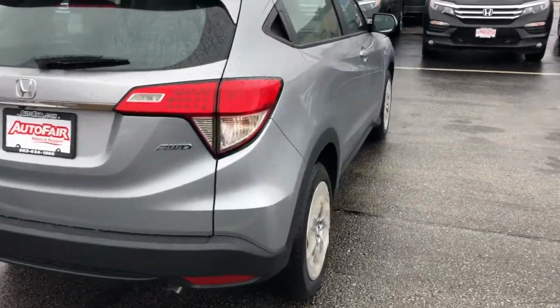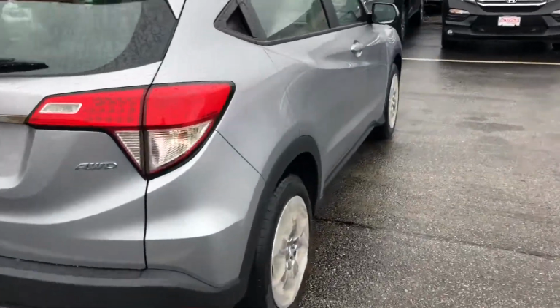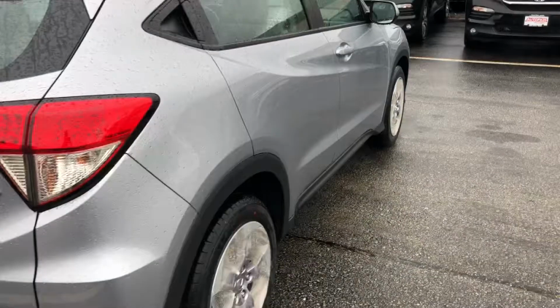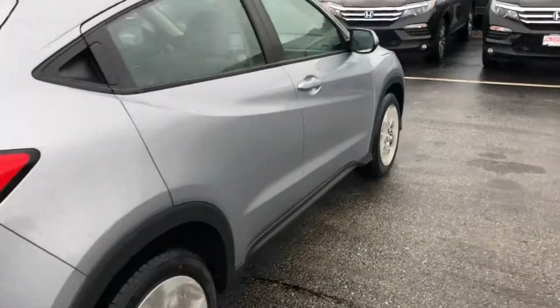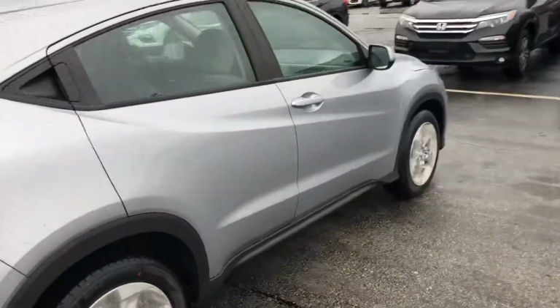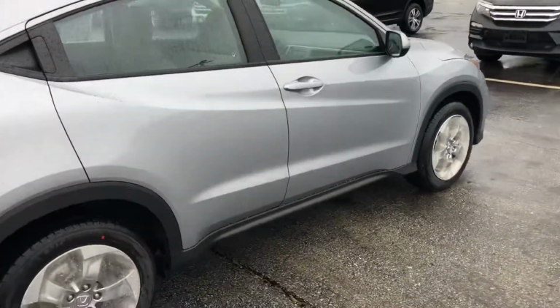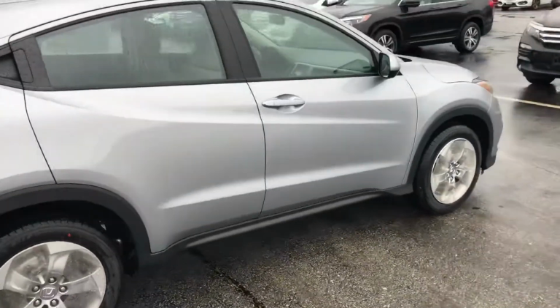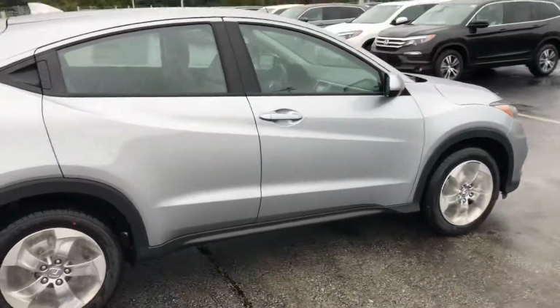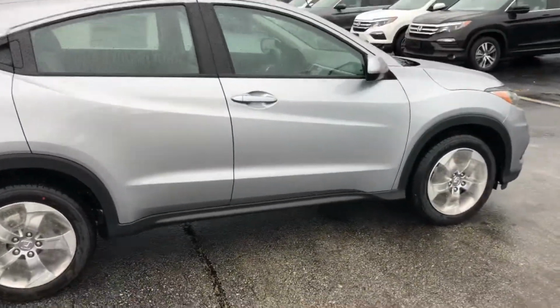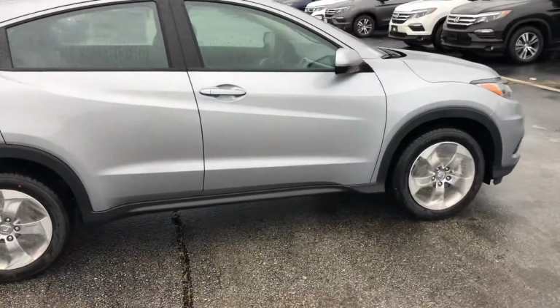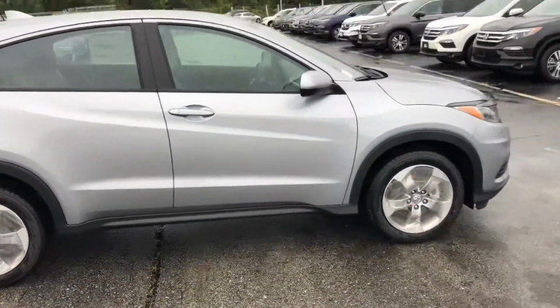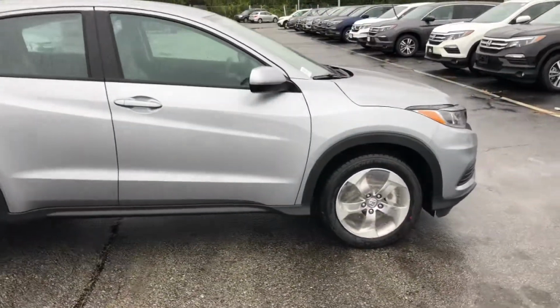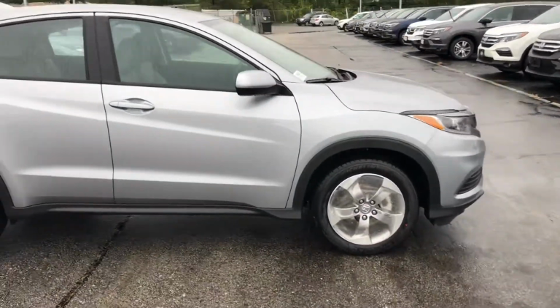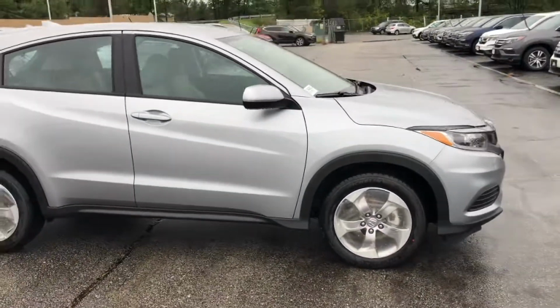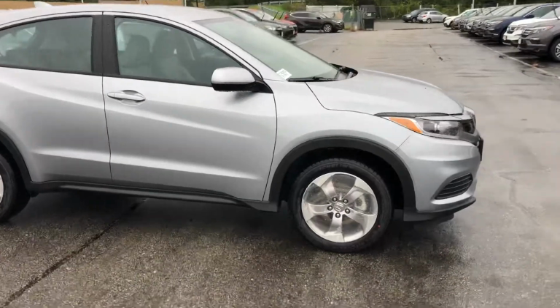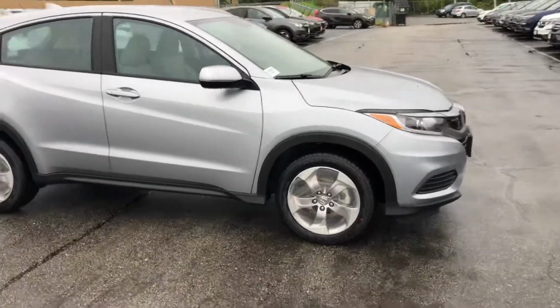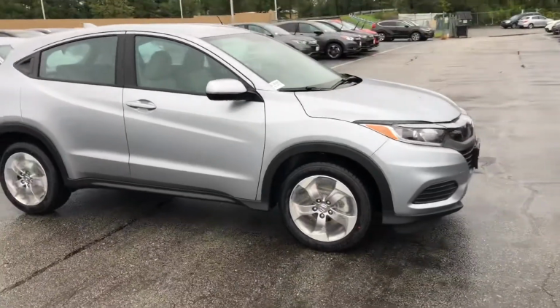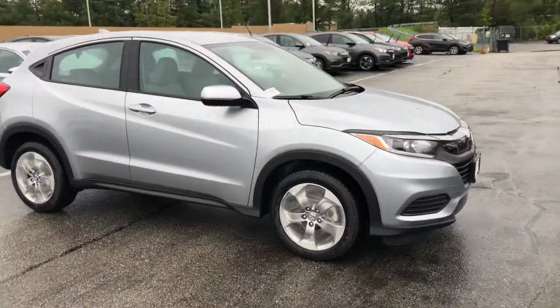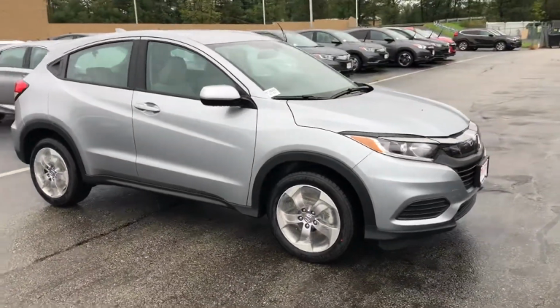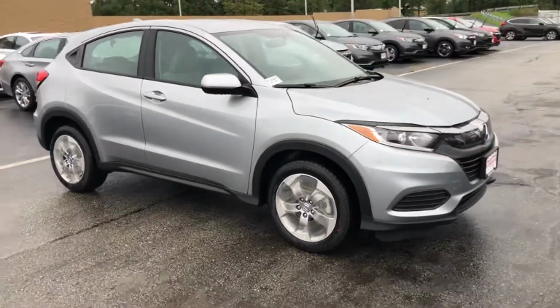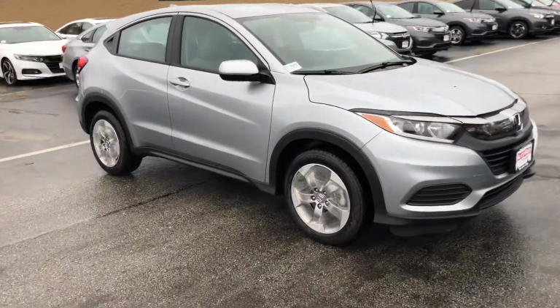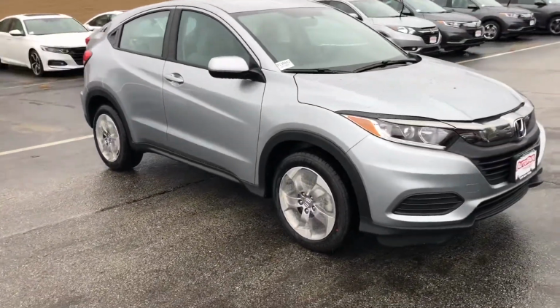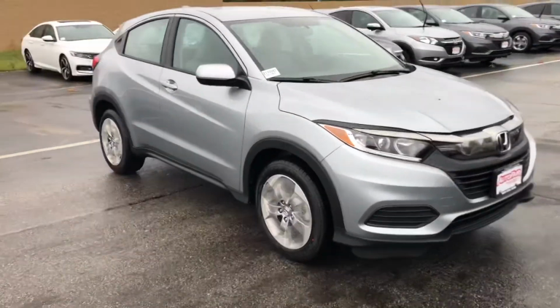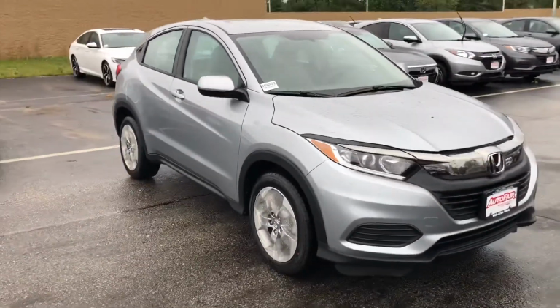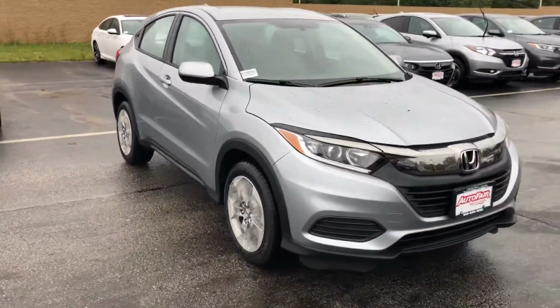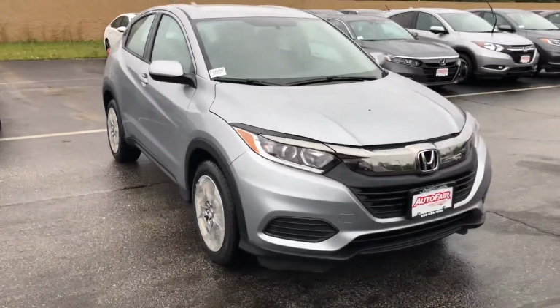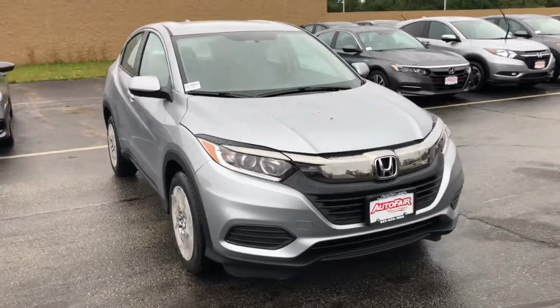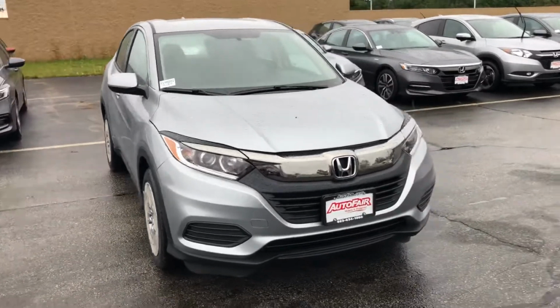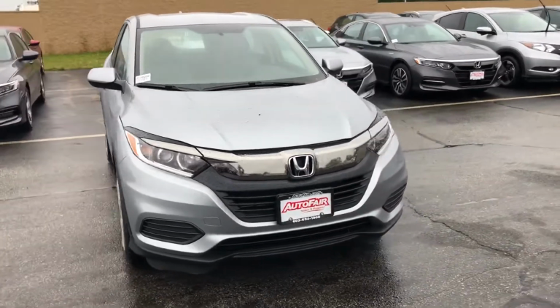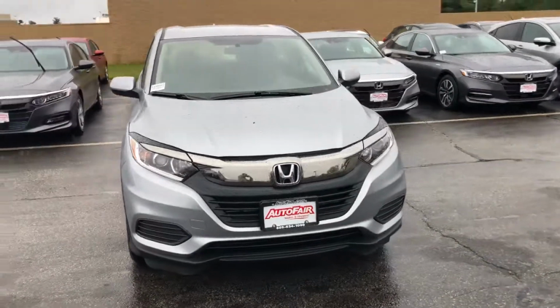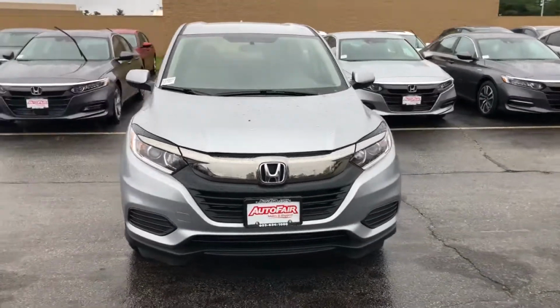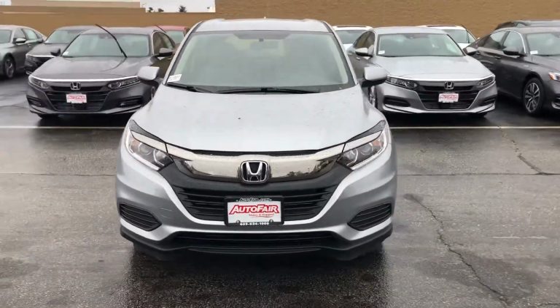So if you have any questions at all, or if you want to set up a day that works for you to come down to the dealership and test drive the vehicle, definitely feel free to give me a call. My cell phone number is 603-340-7550.